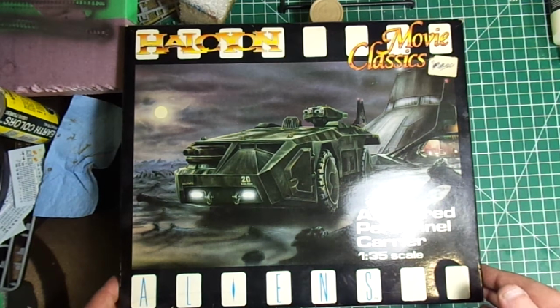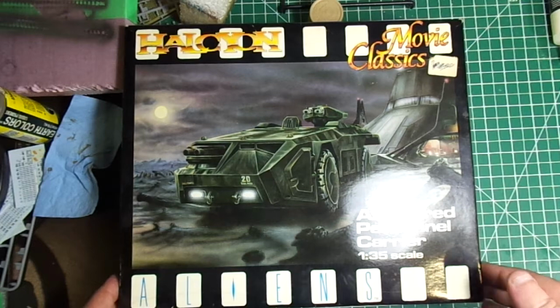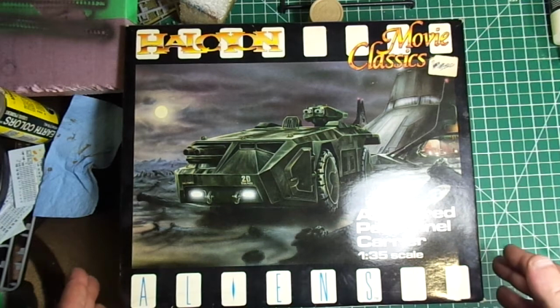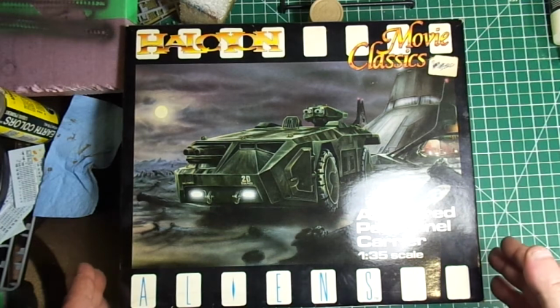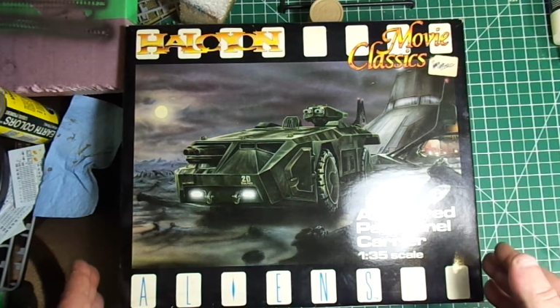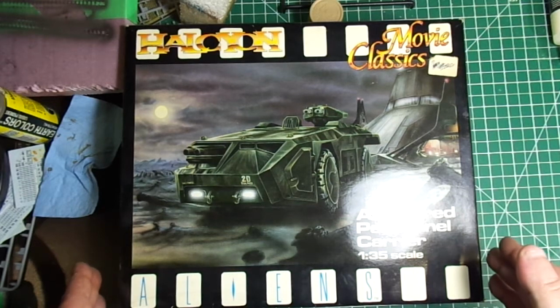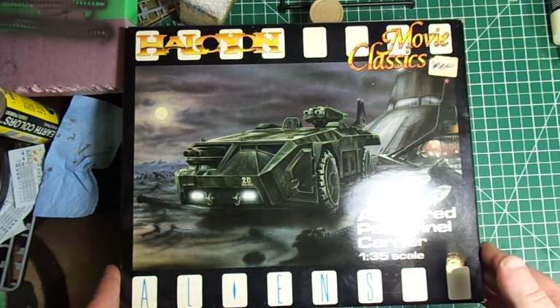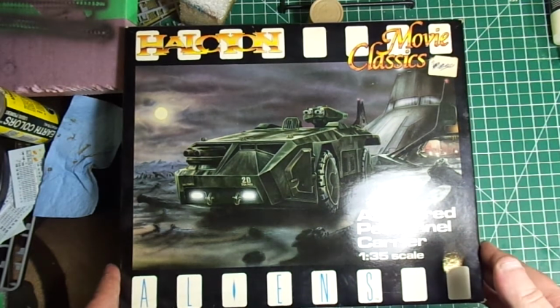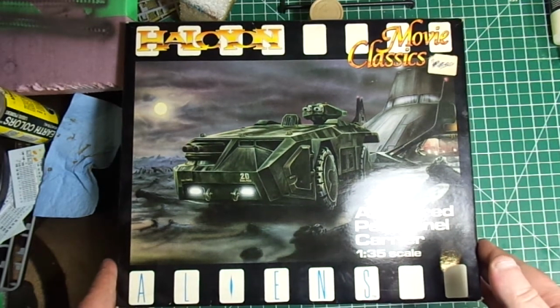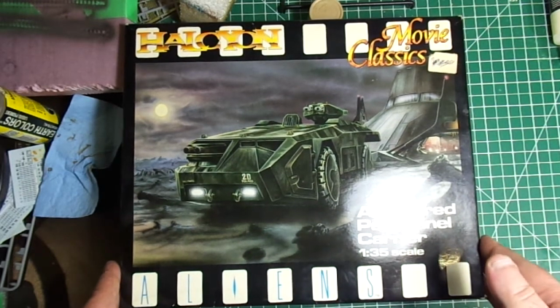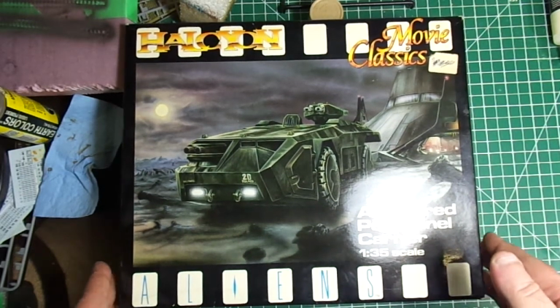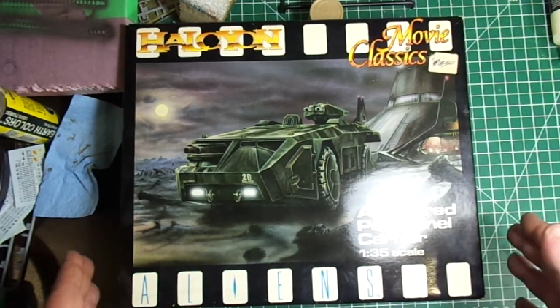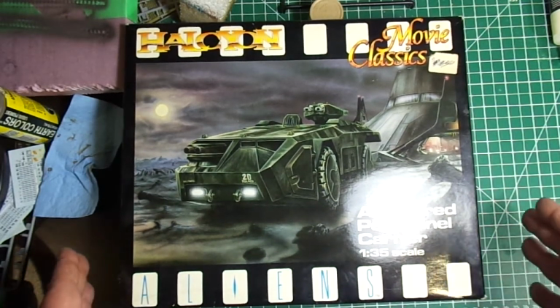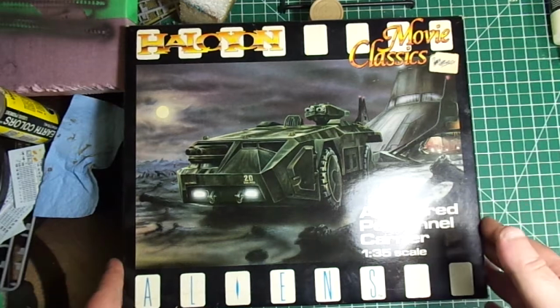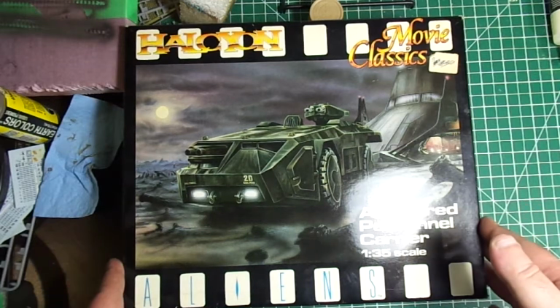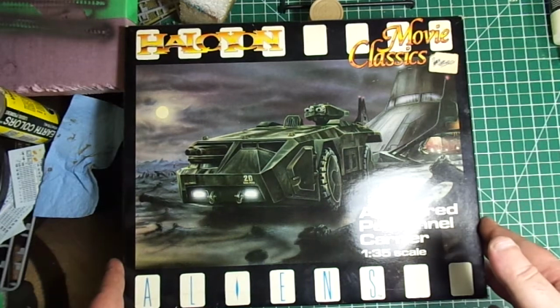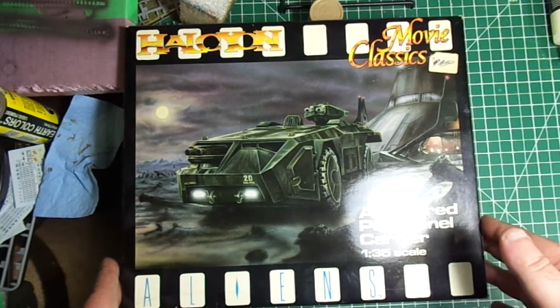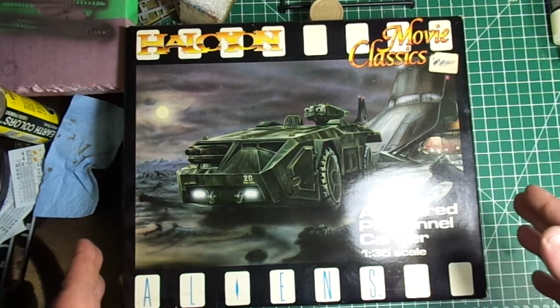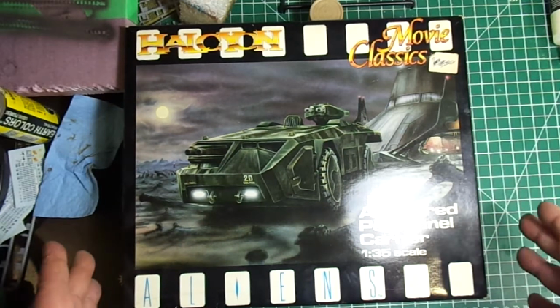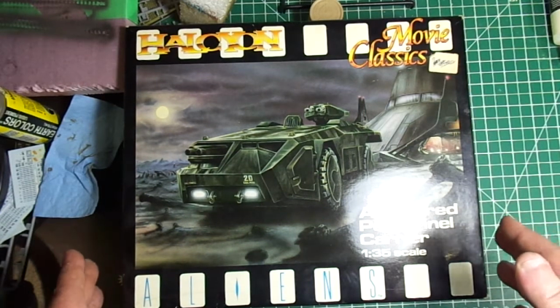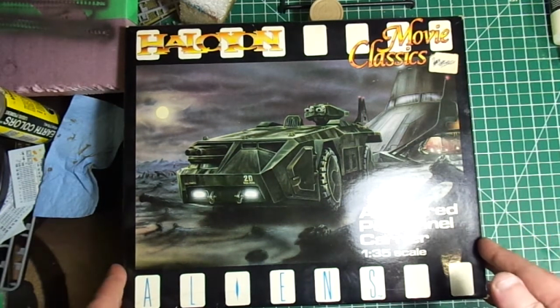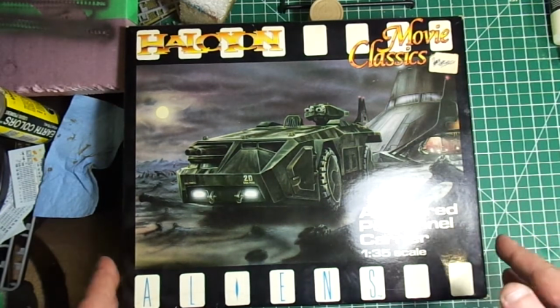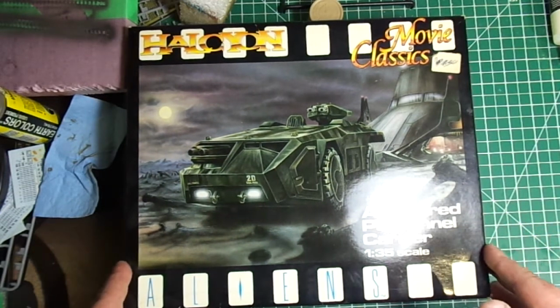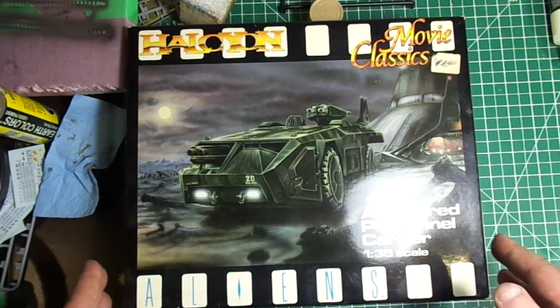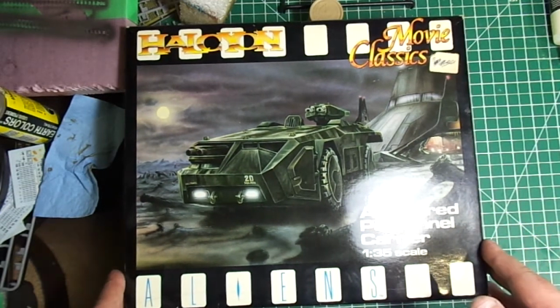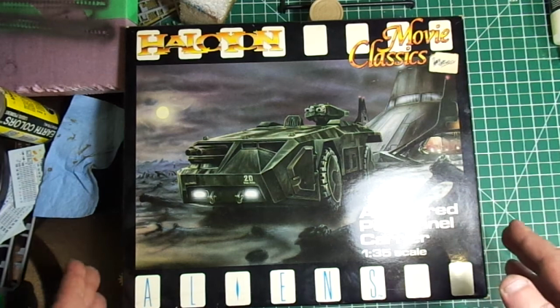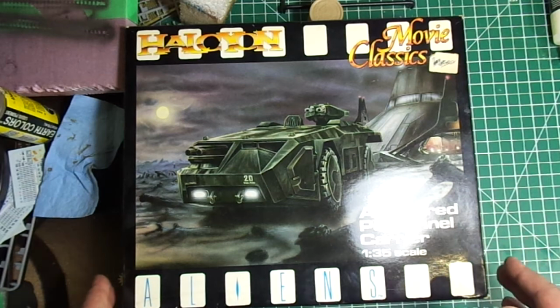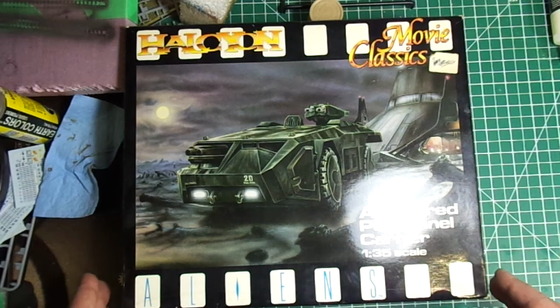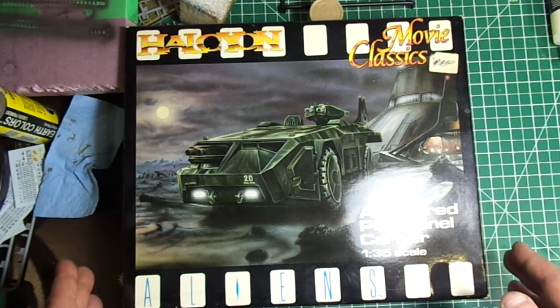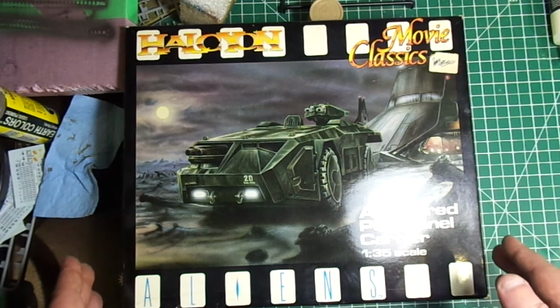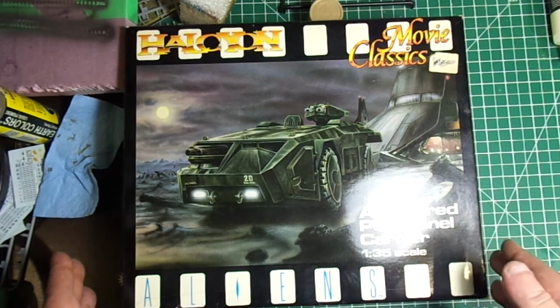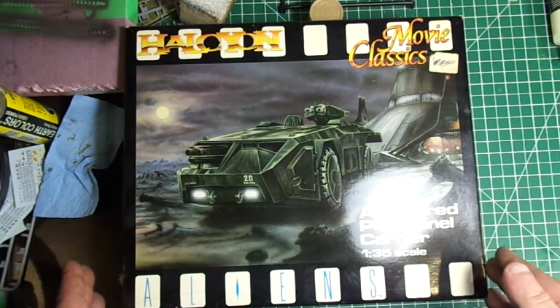There are quite a few videos on YouTube about how guys have built these up — they've done lights, interiors, extra grills, all sorts of stuff. And I'm going to do something far simpler.